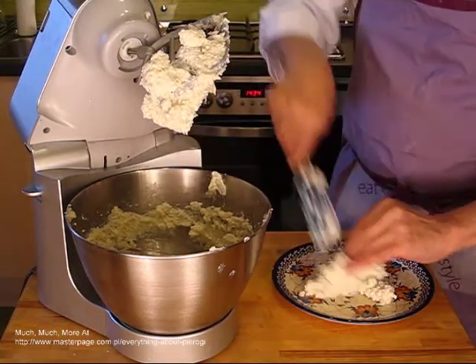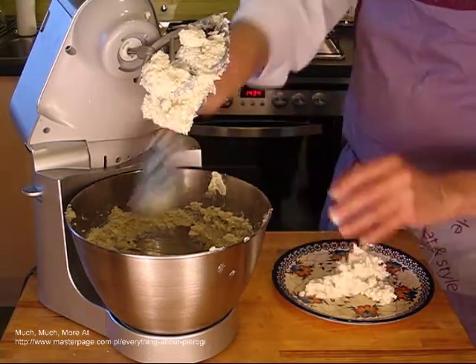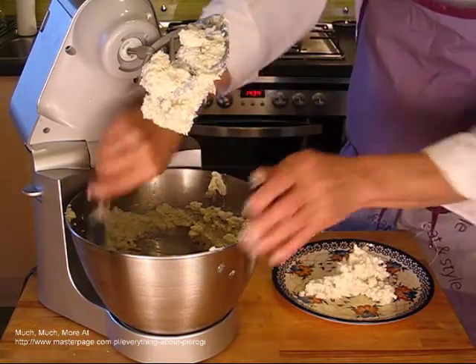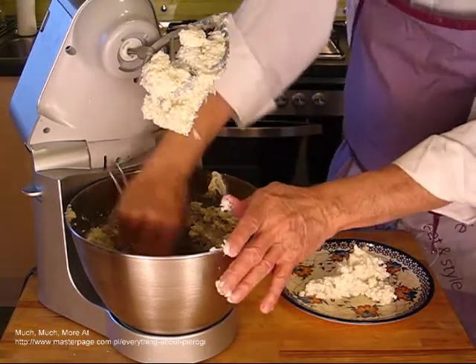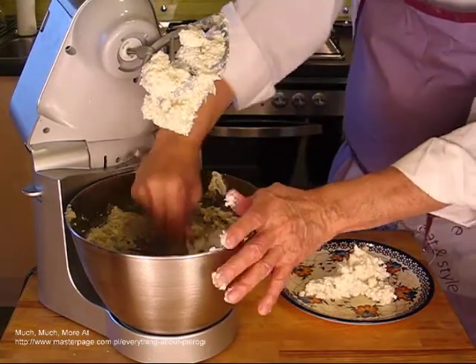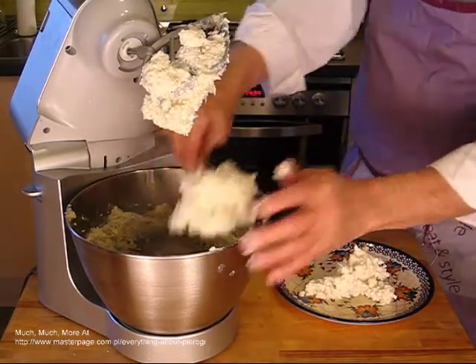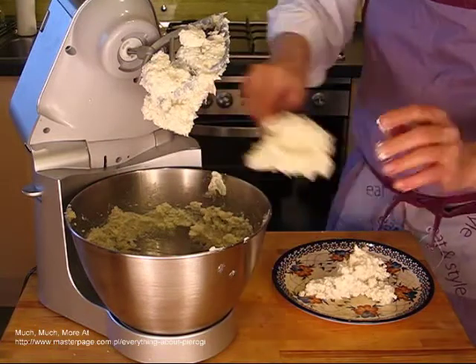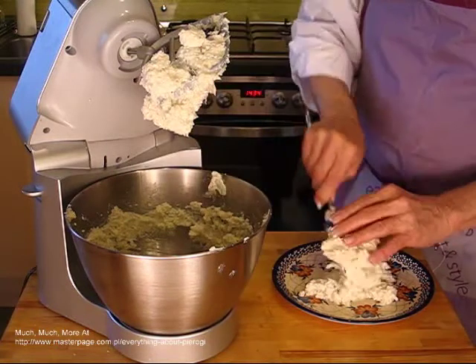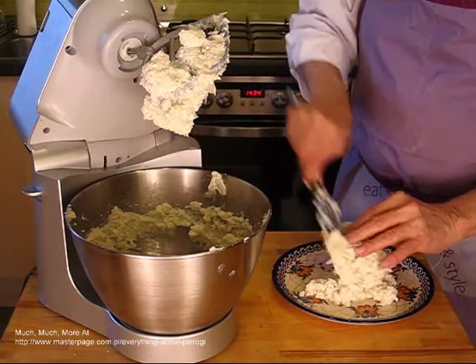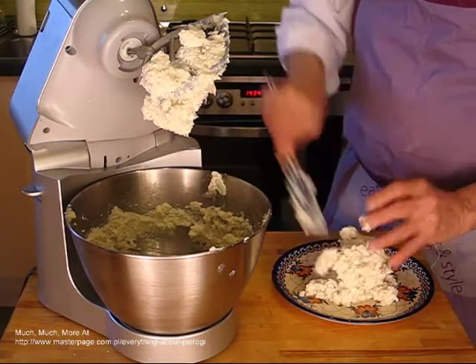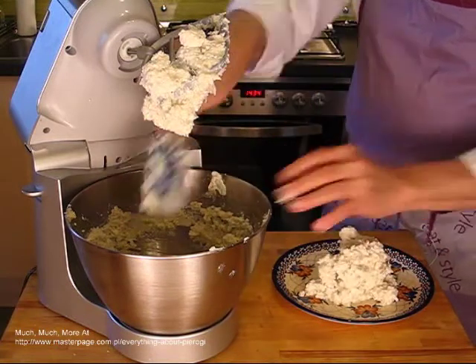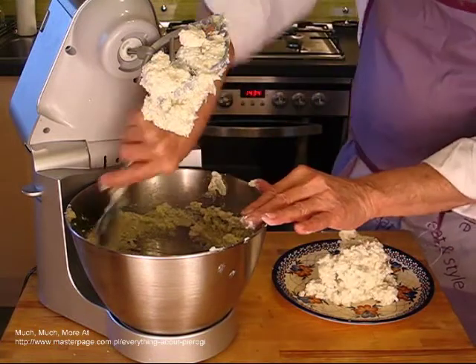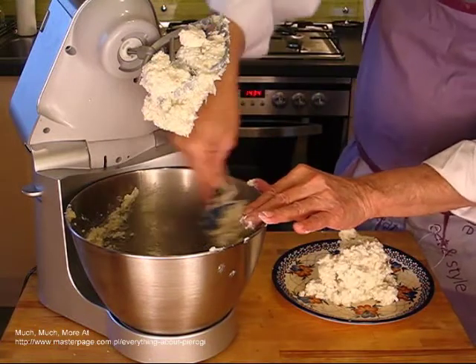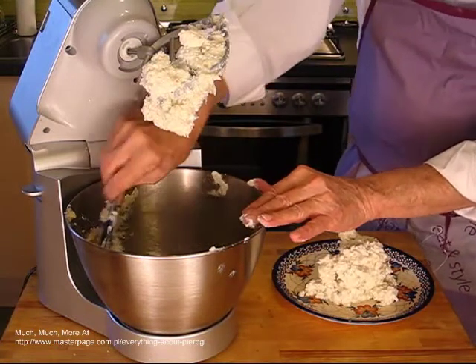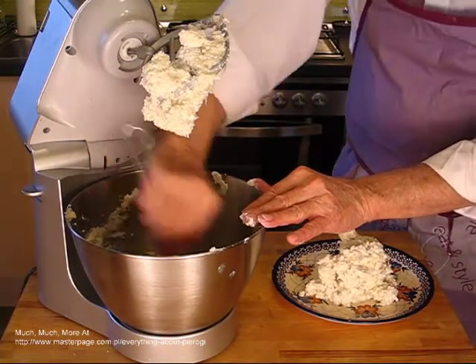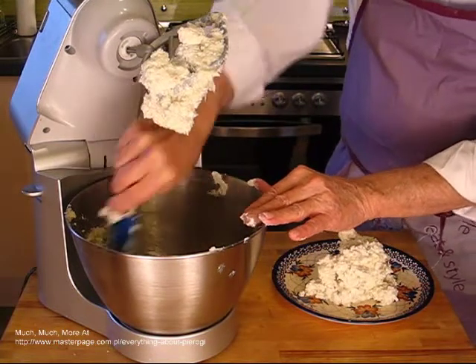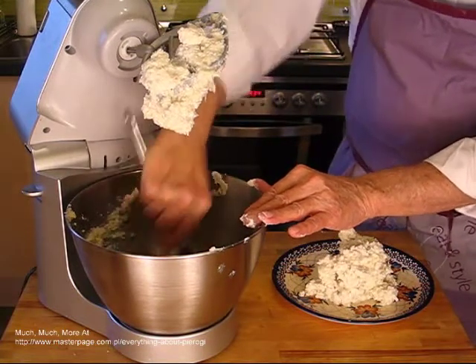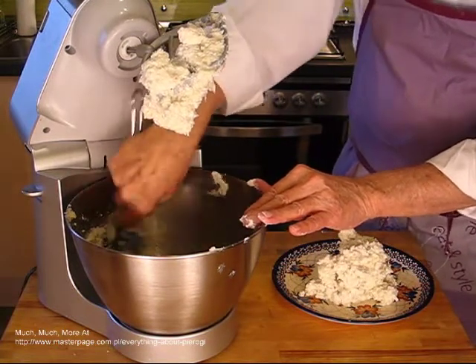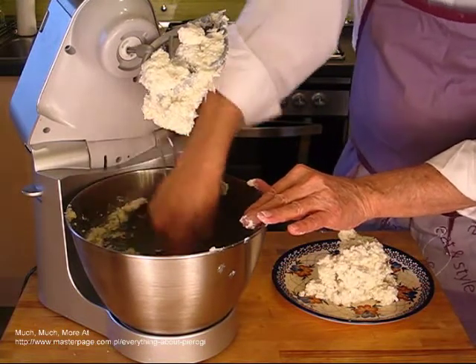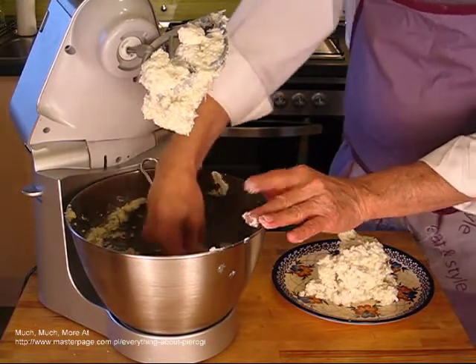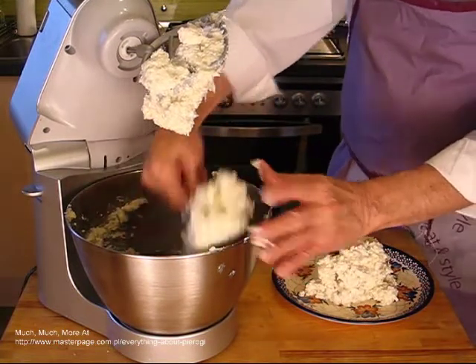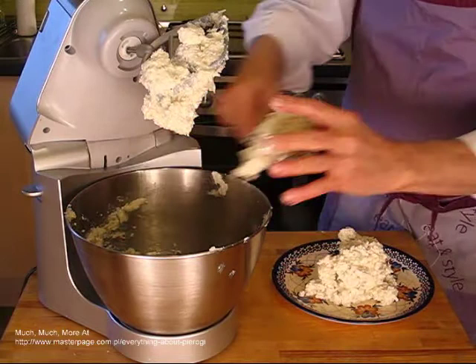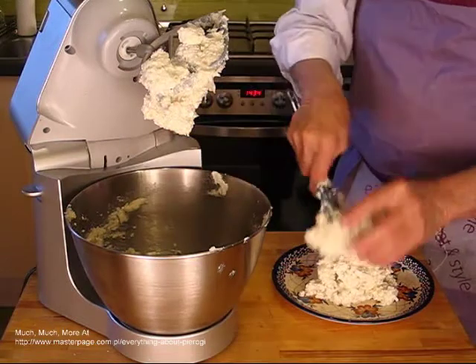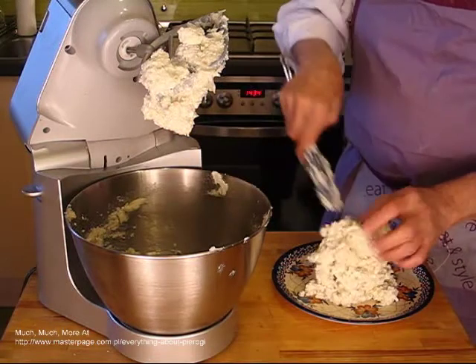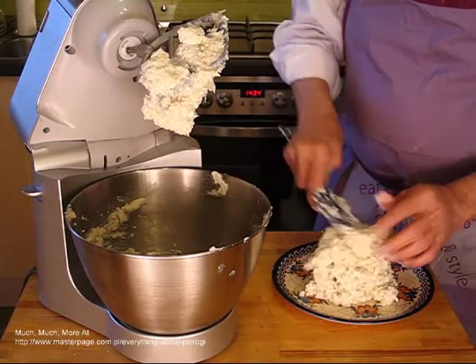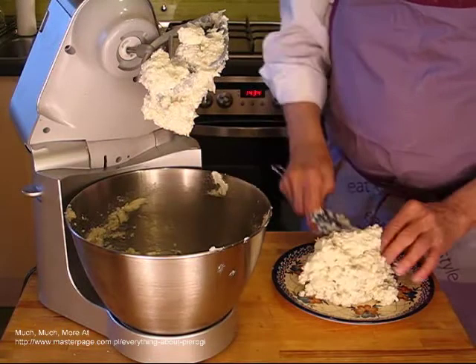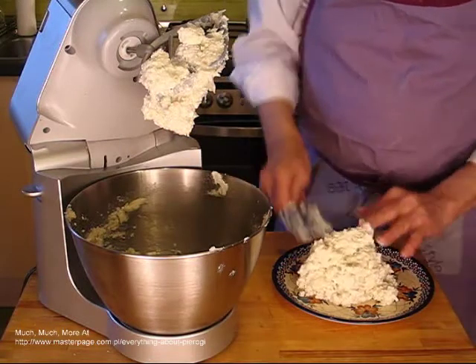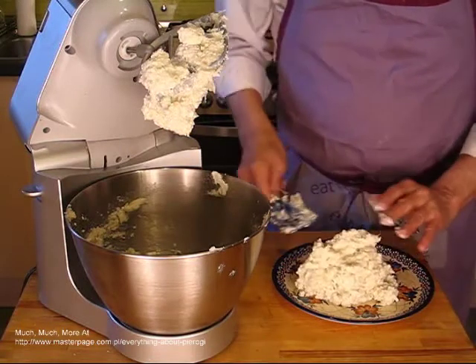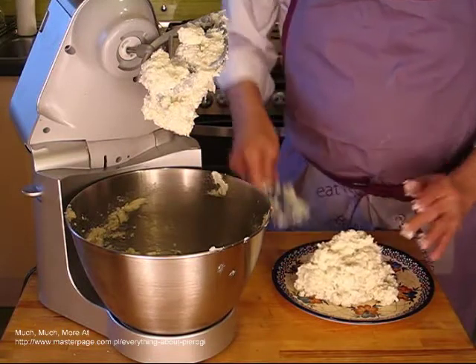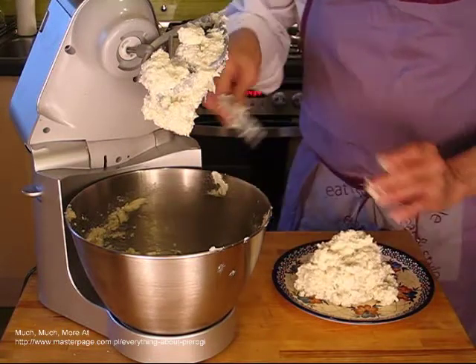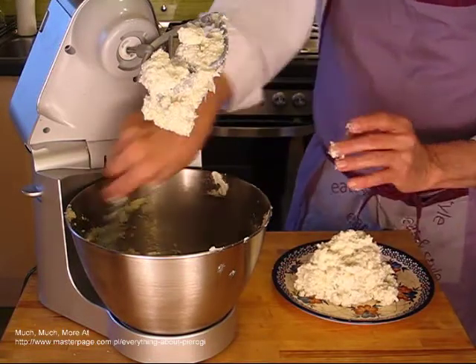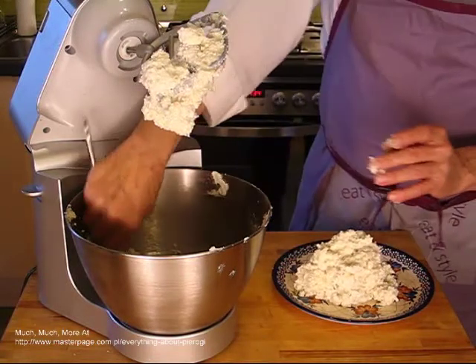If you have any potato filling left over after you make the pierogi, you can mix it with another filling or you can heat it and serve it at the dinner table with some butter.